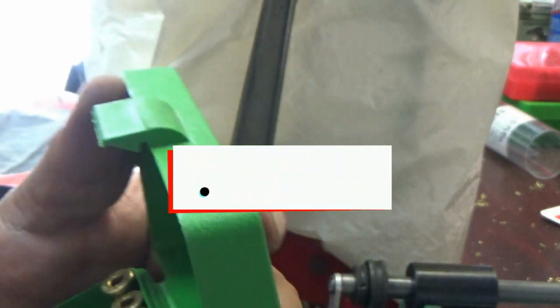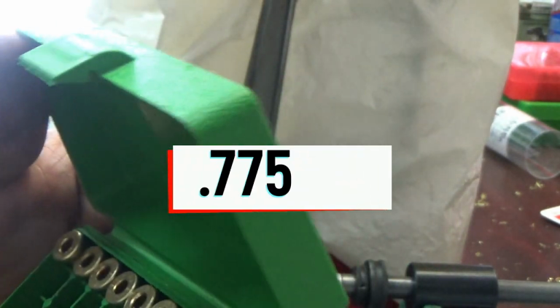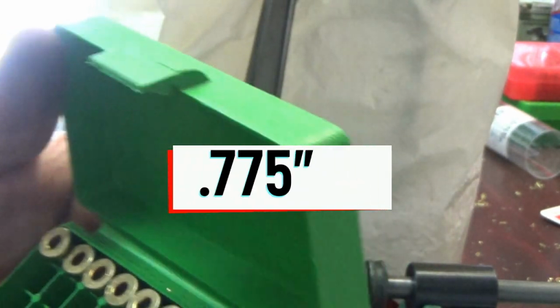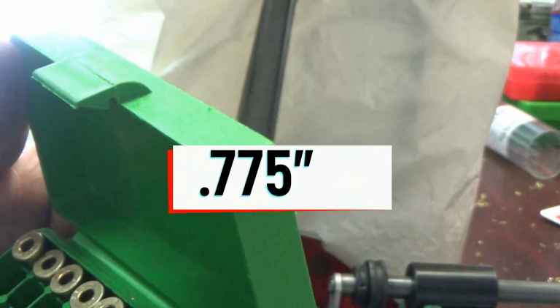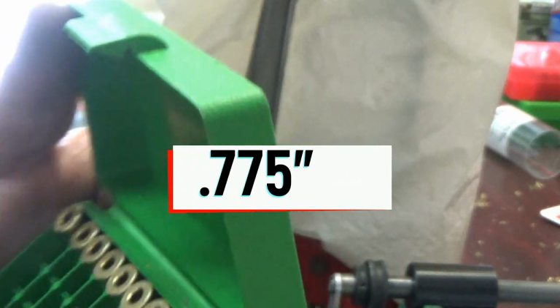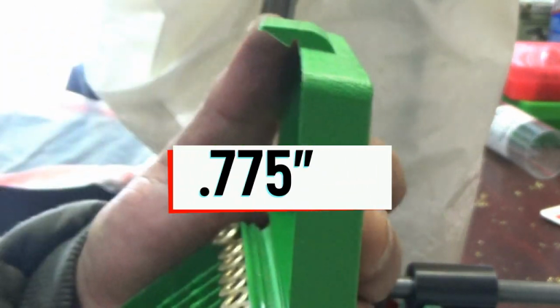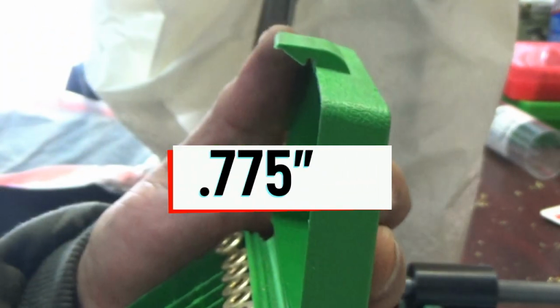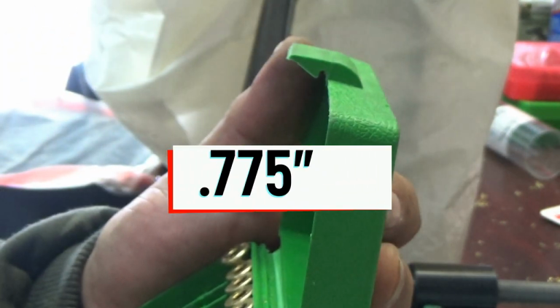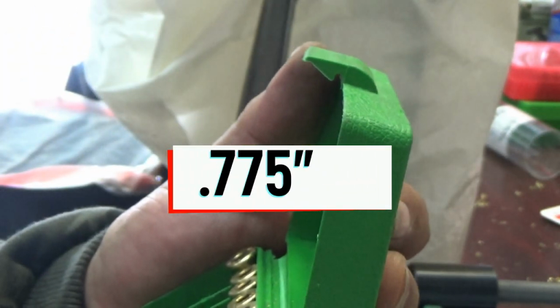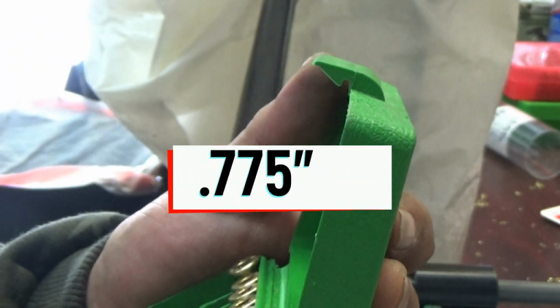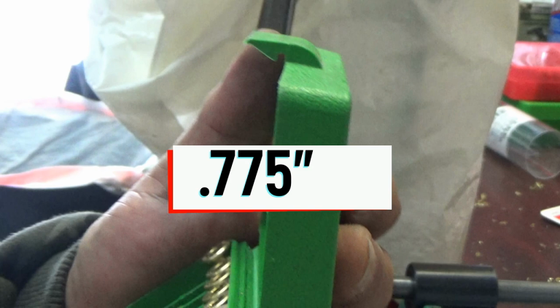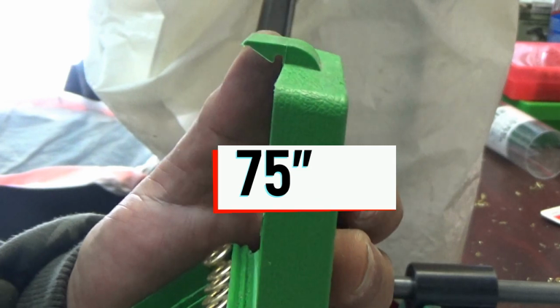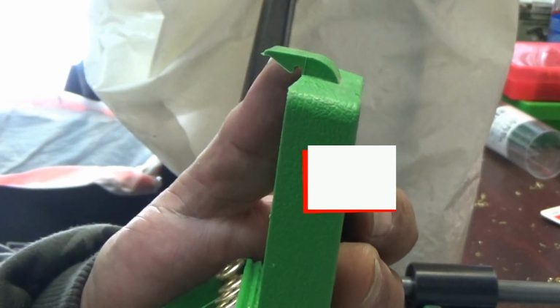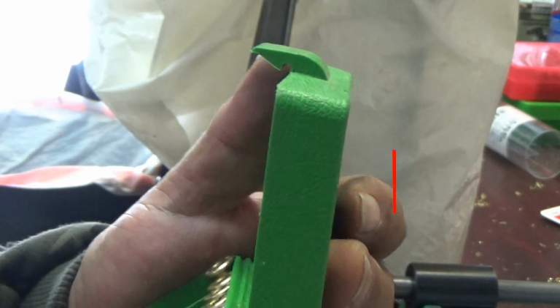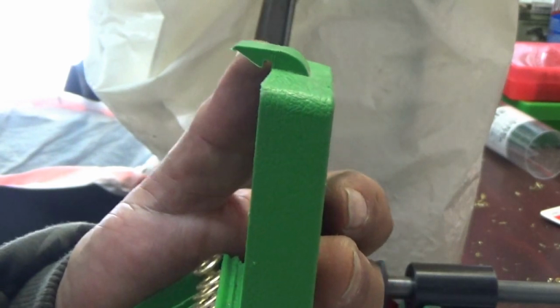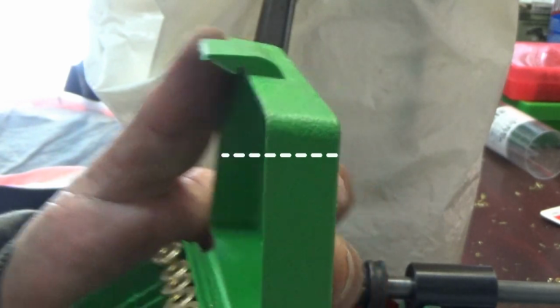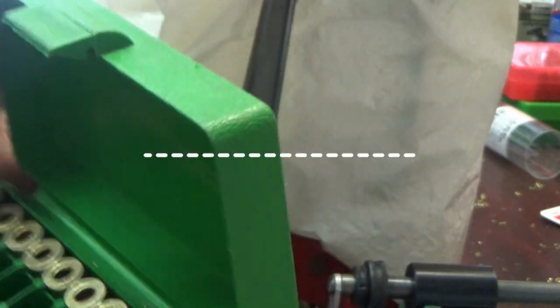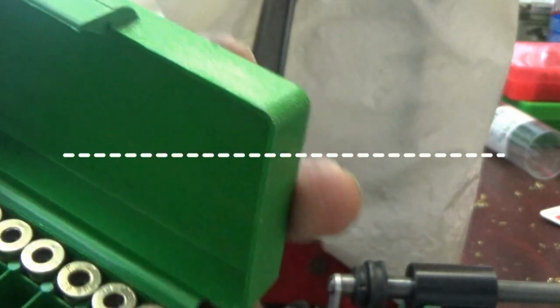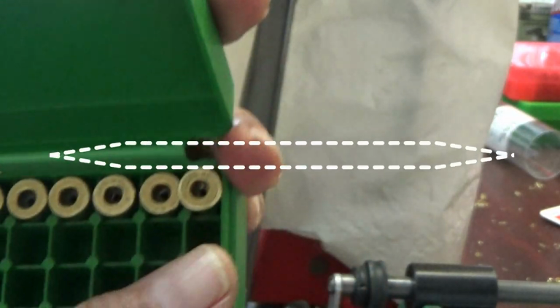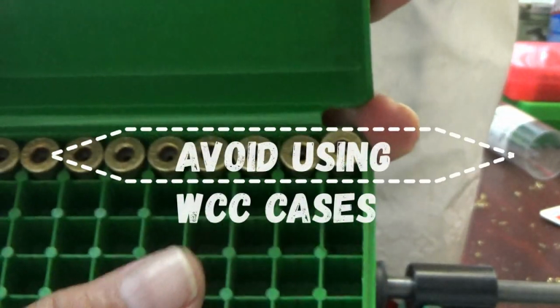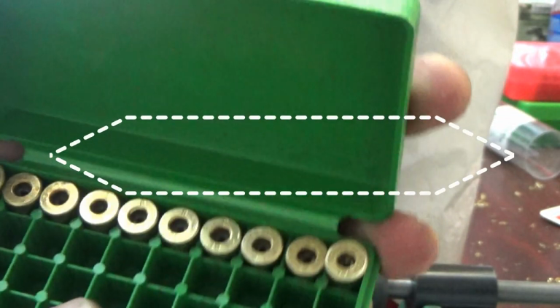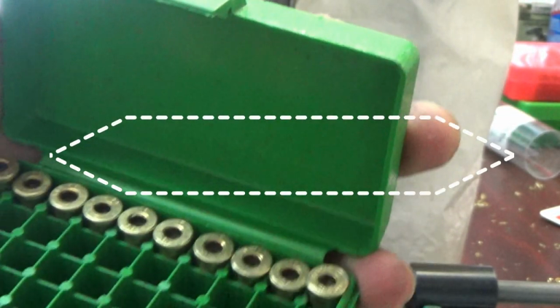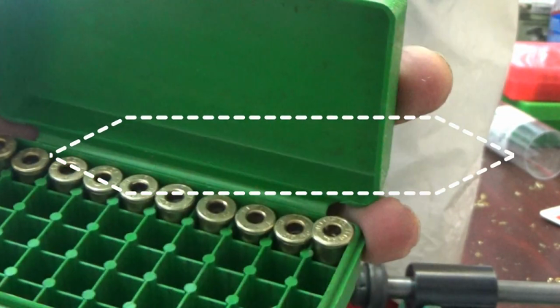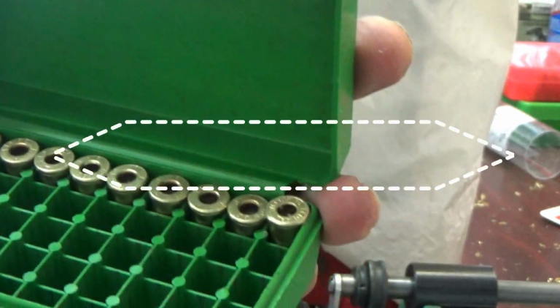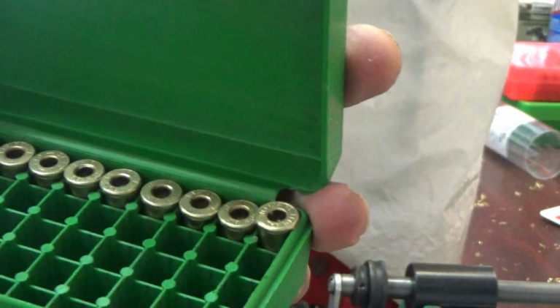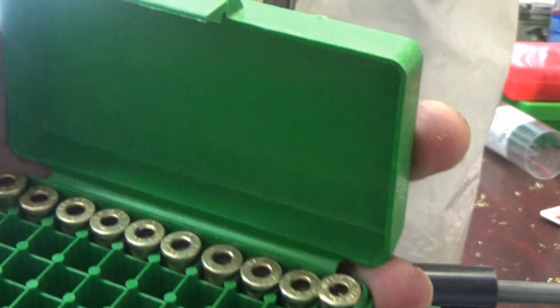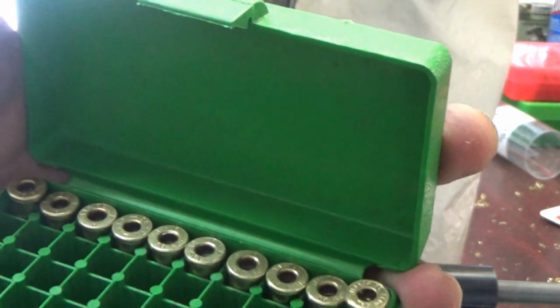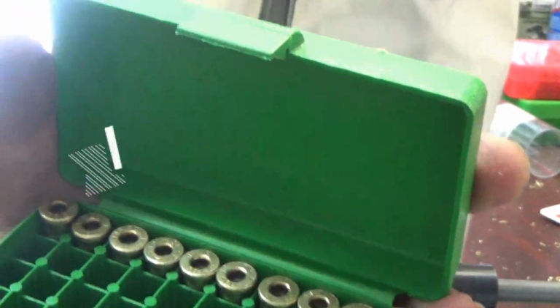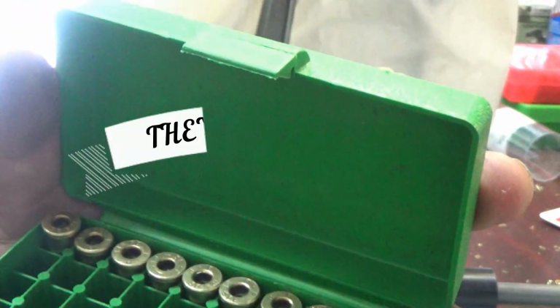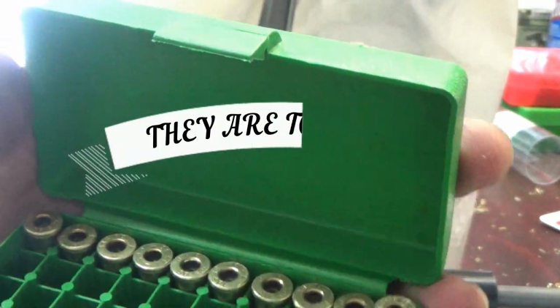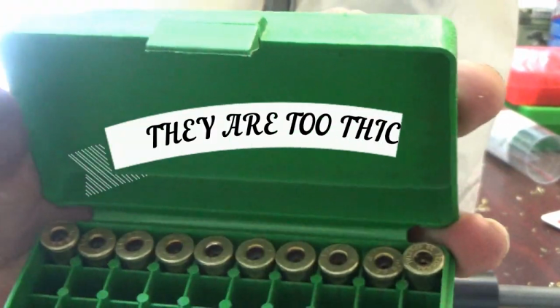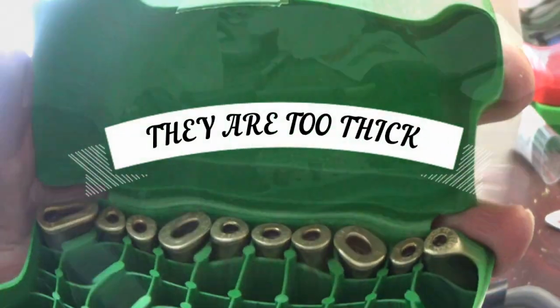These are Brad's cases — mixed Remington, mostly Remington, some Federal. I think they'll work extremely well for the loads they're going to be used for.